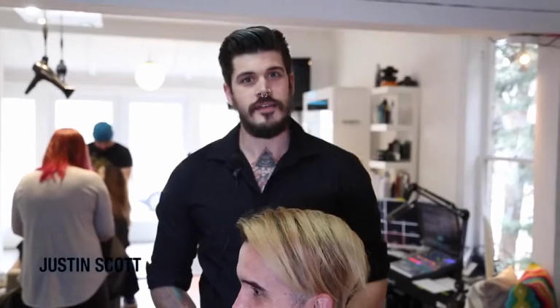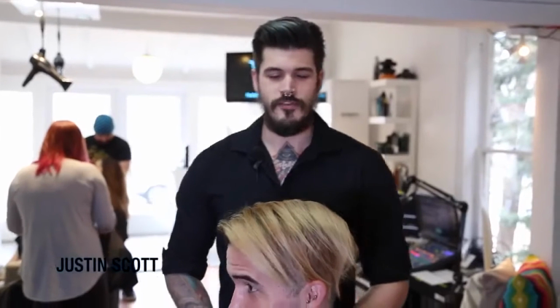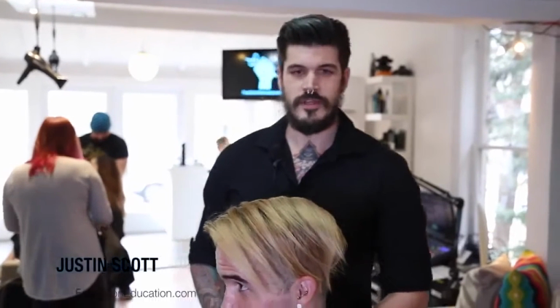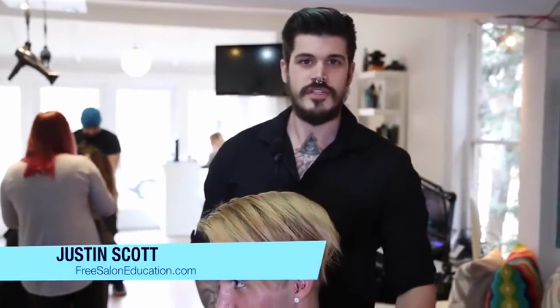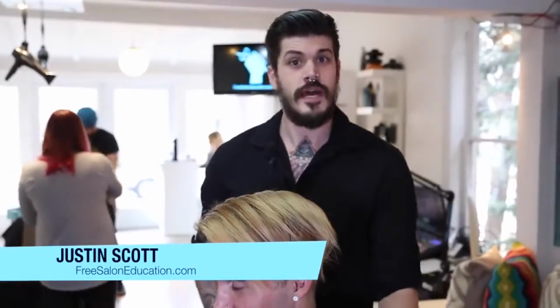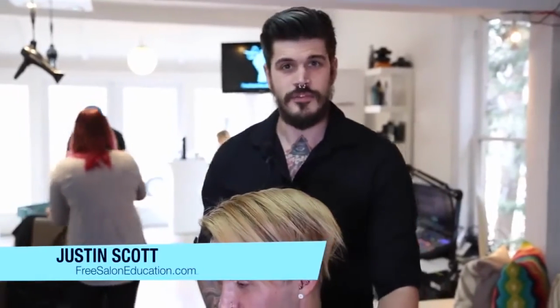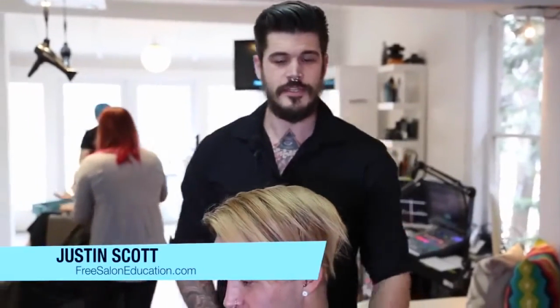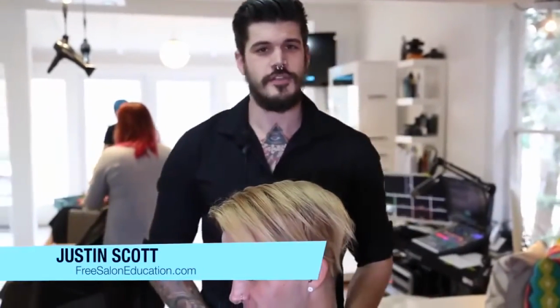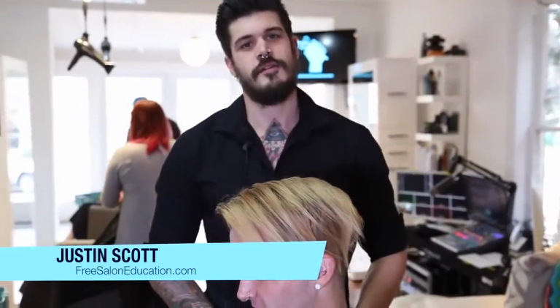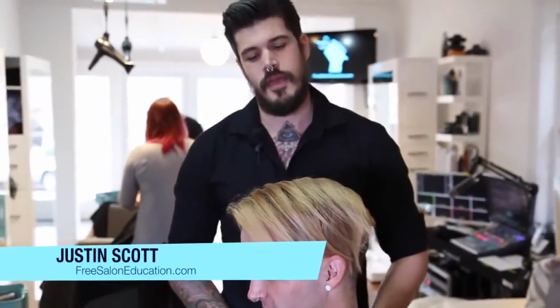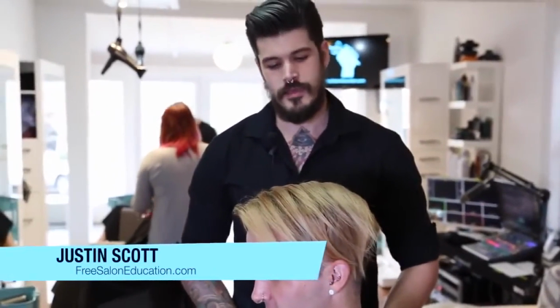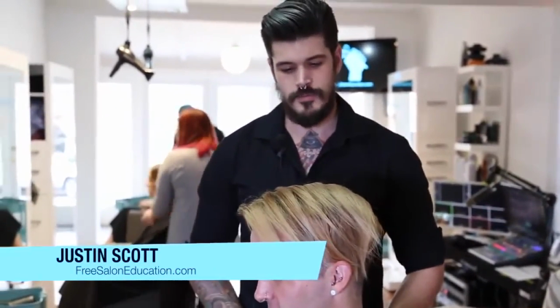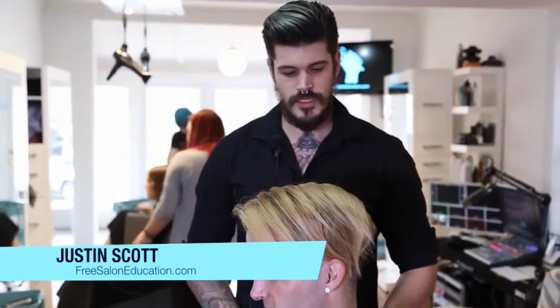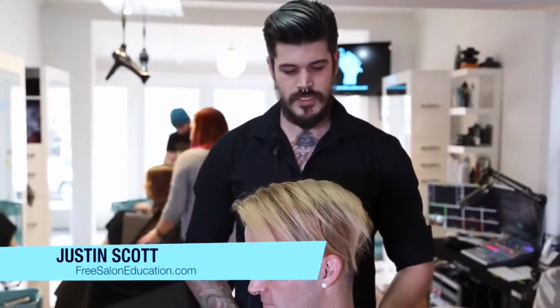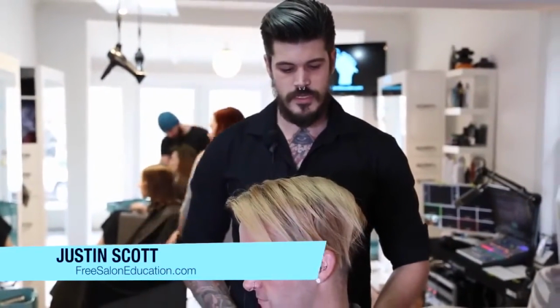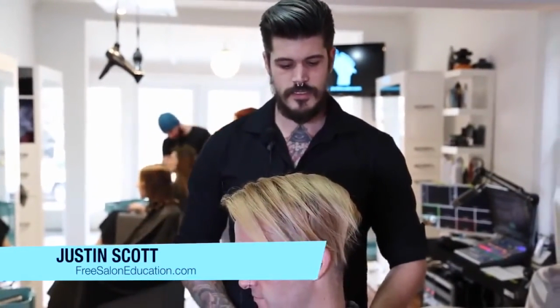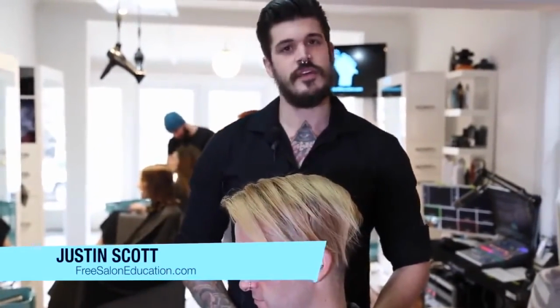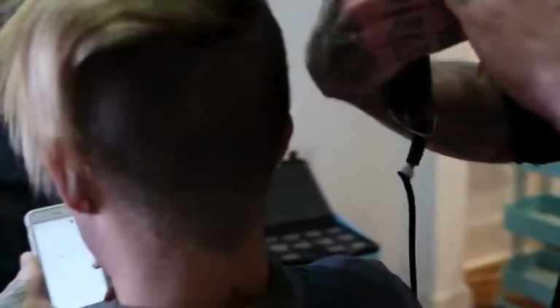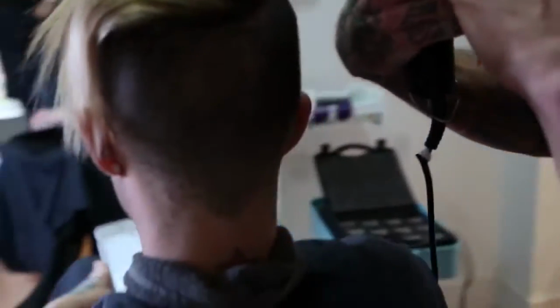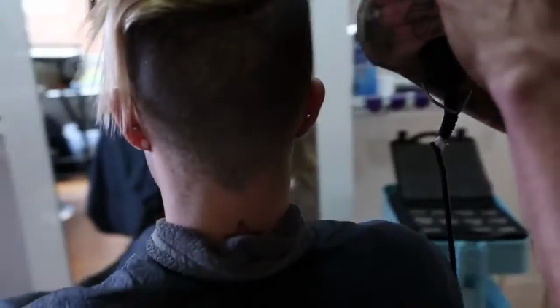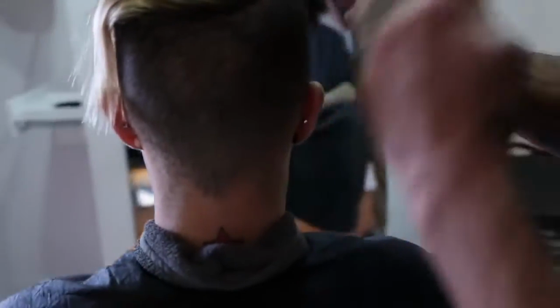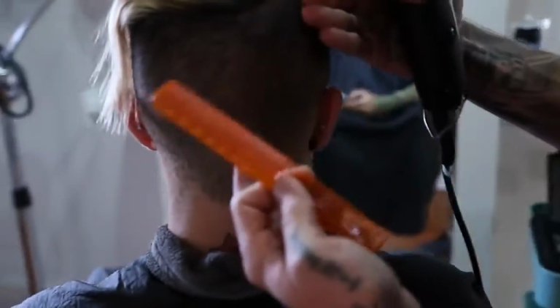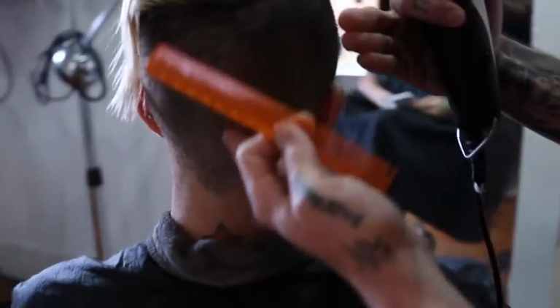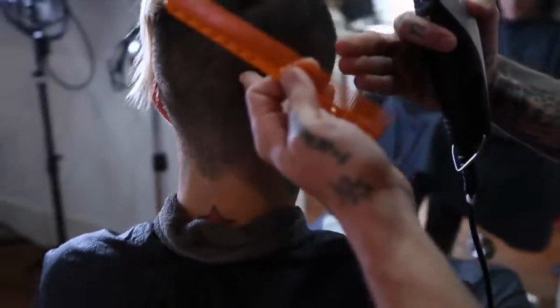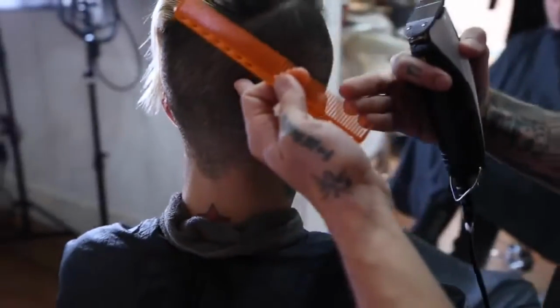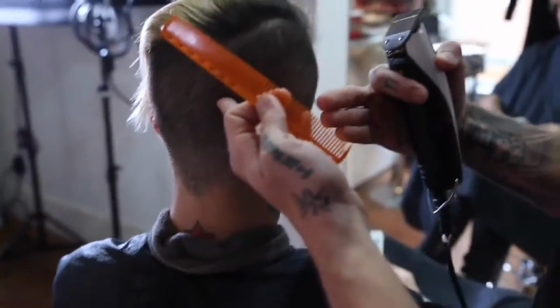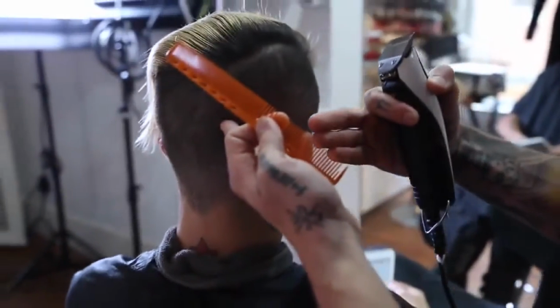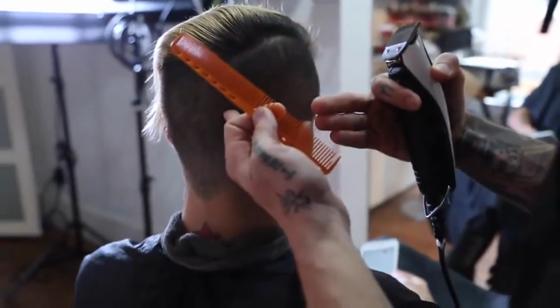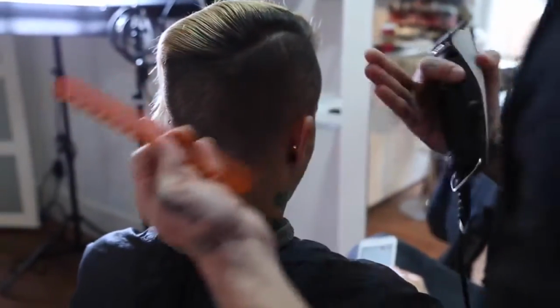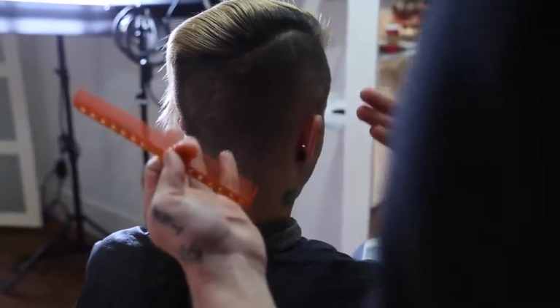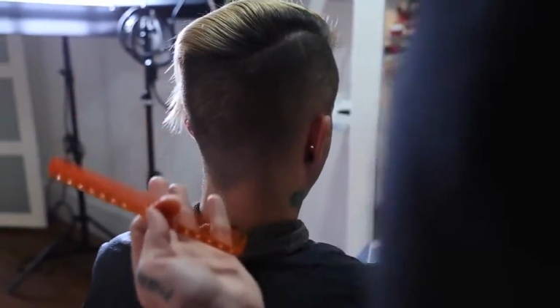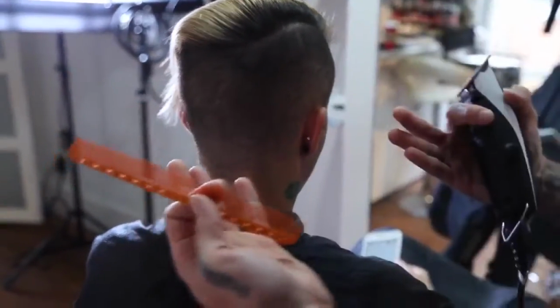I'm Justin Scott with BruceLineEducation.com with some quick tips on a skin fade — starting with a 1A guard here, working down to about a 5-0, and then cleaning it up with a straight blade.